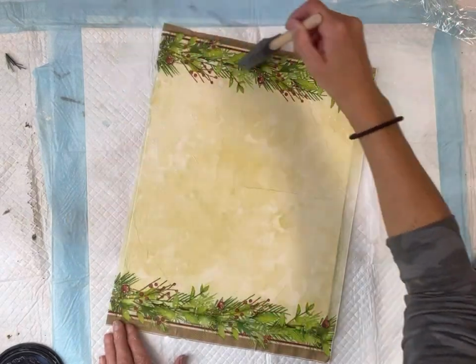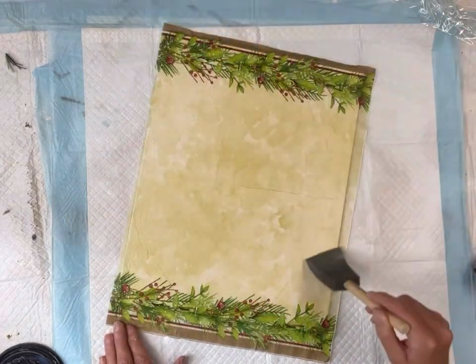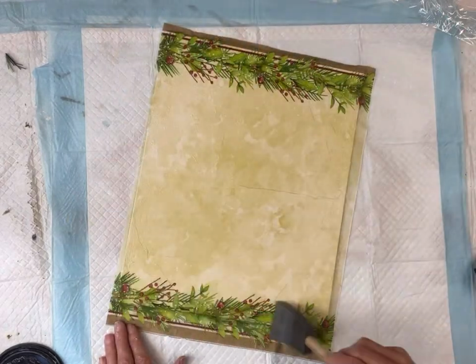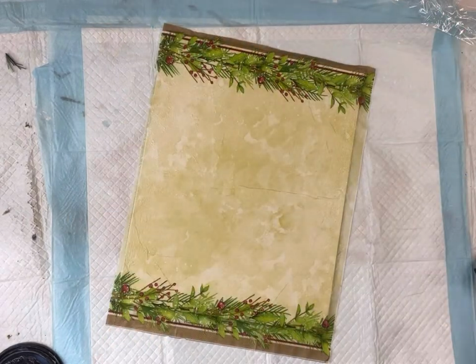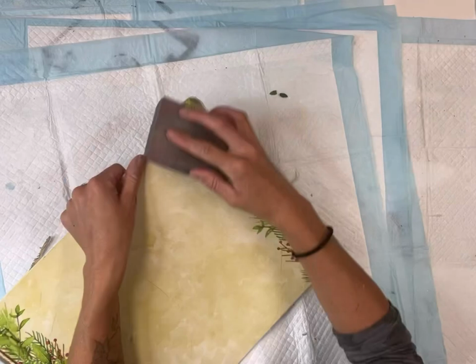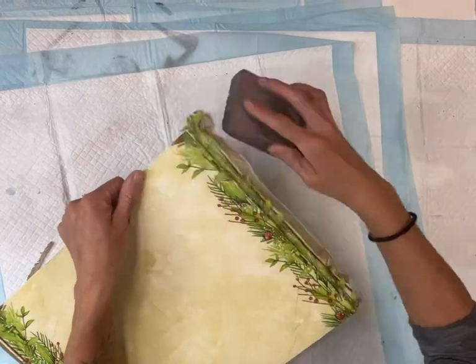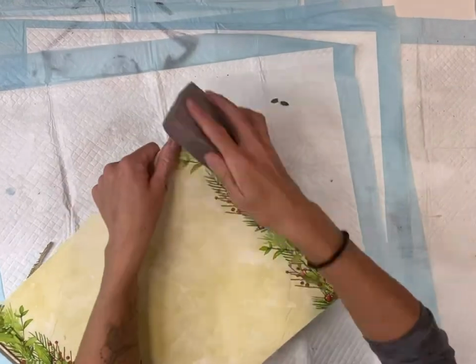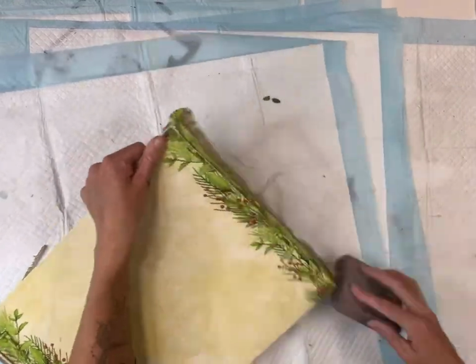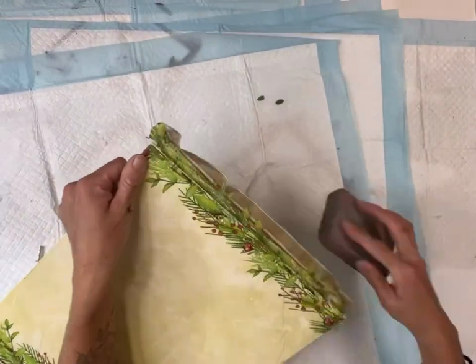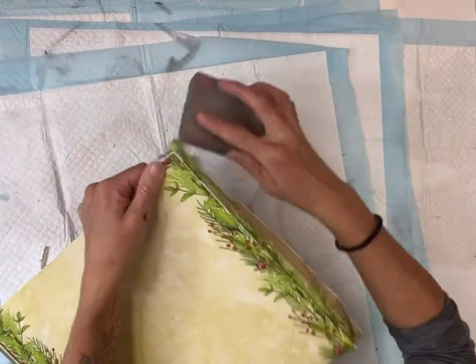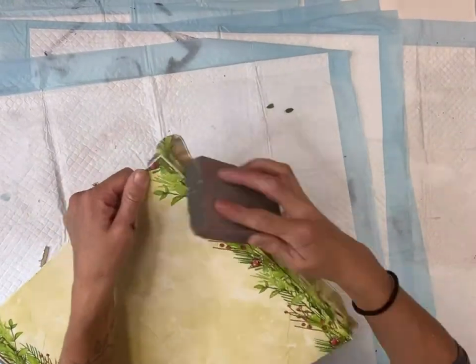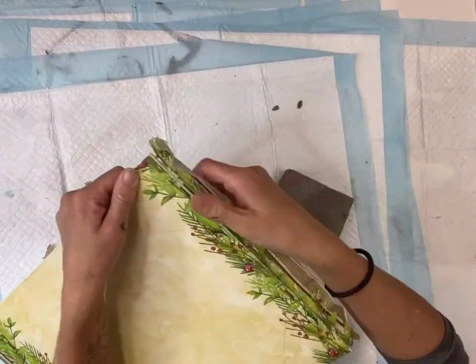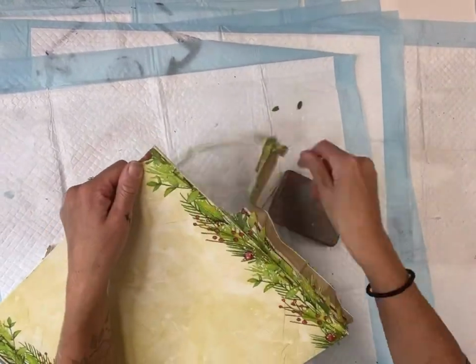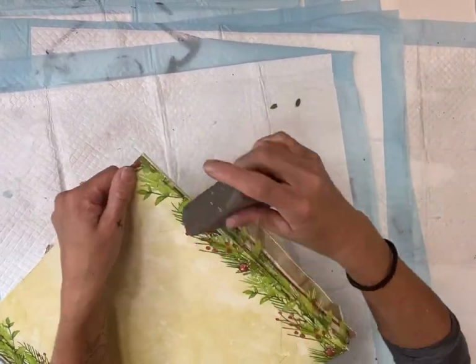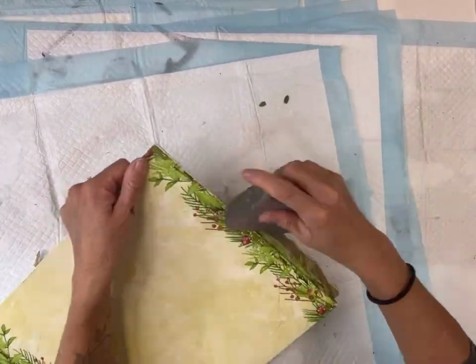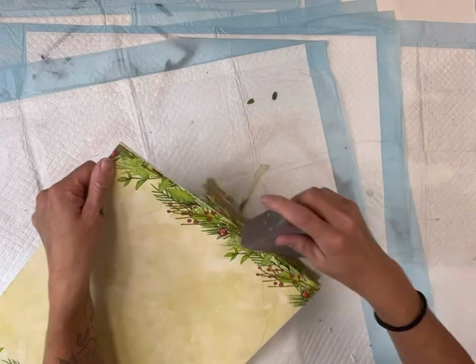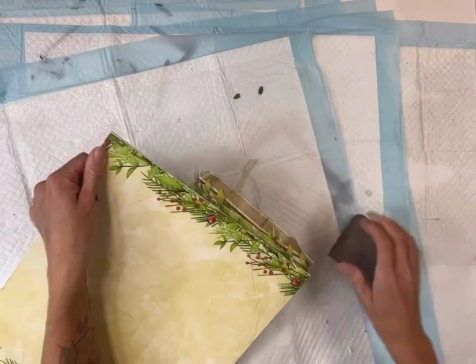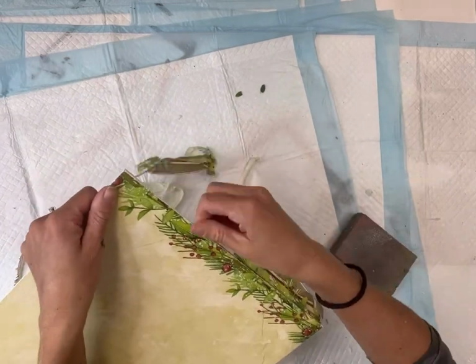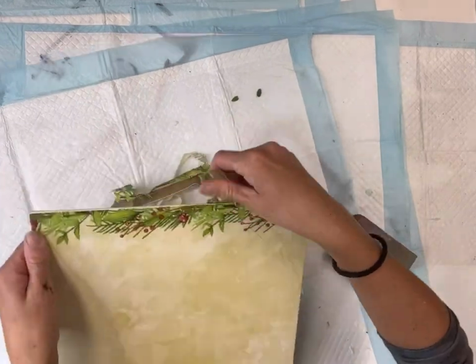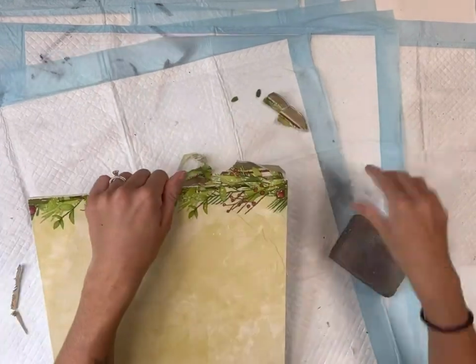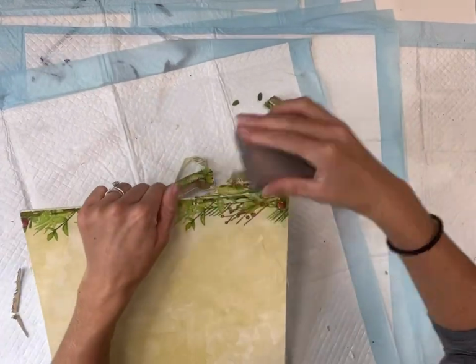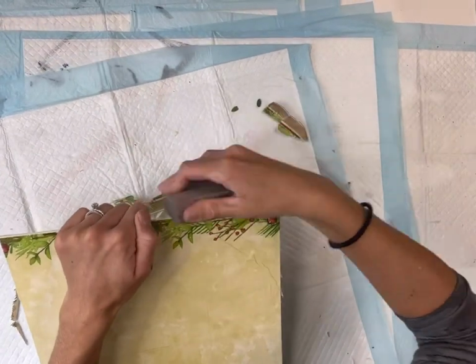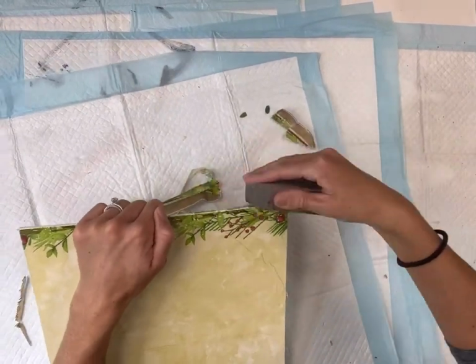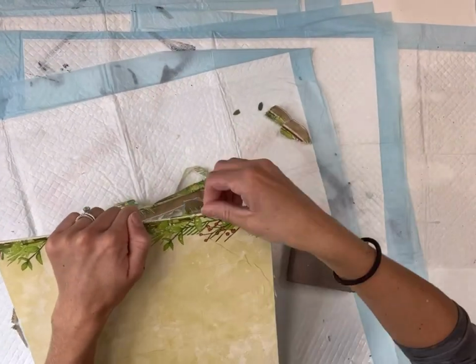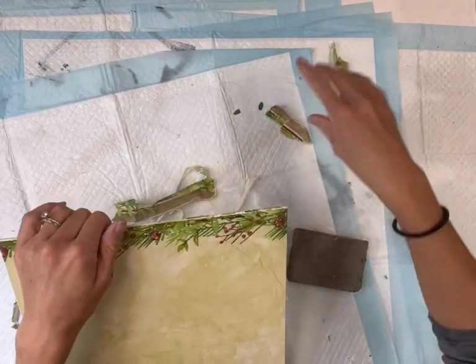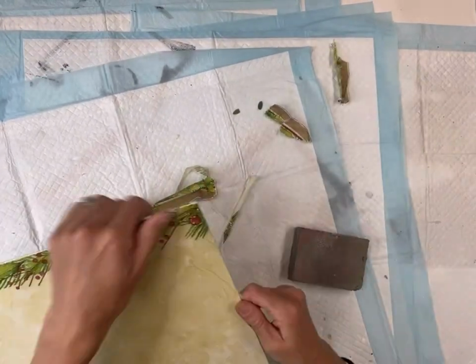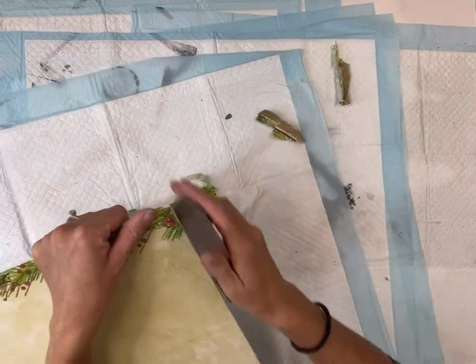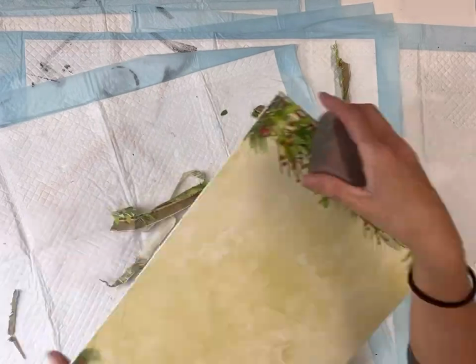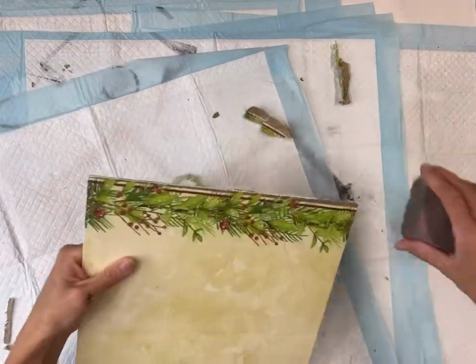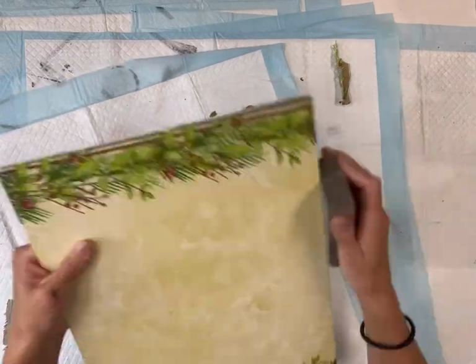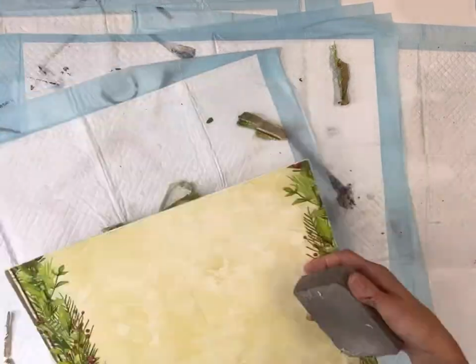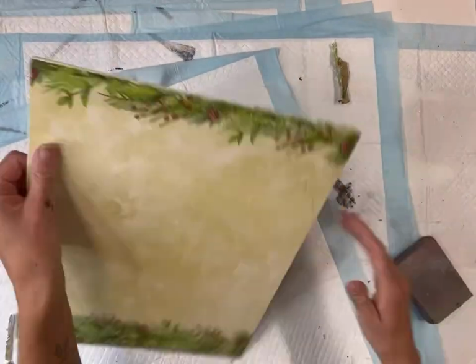Both the one hour enamel and the varnish can be found on our web page at chalkitupfancy.com. Now once that is fully dry I'm just going to take a sanding block and sand in a downward motion around the edge of the canvas, and this will help remove any excess napkin.